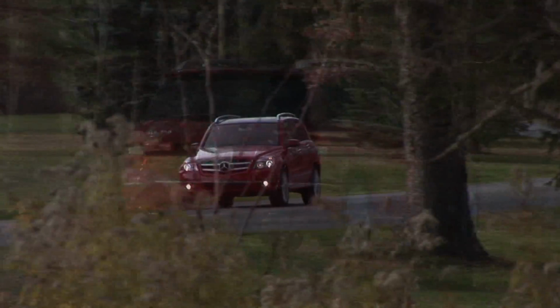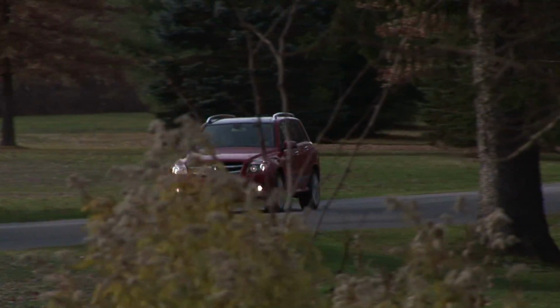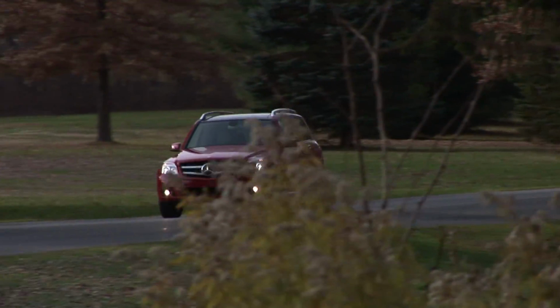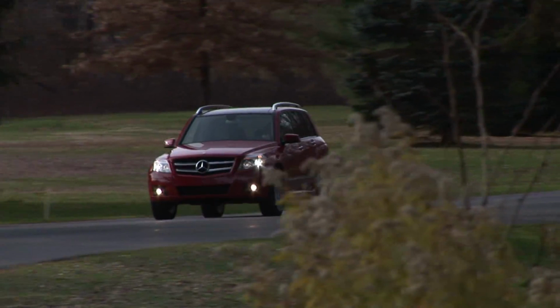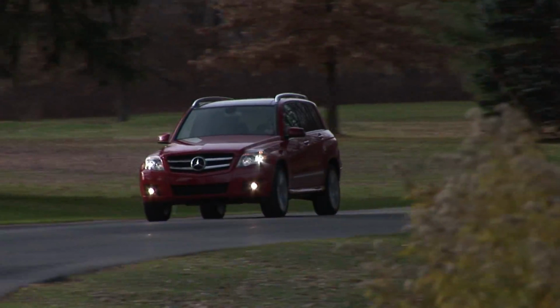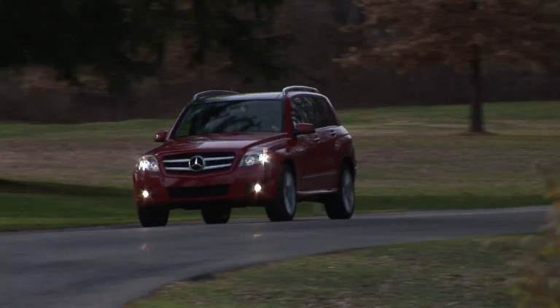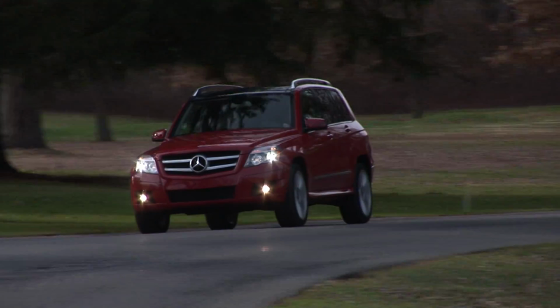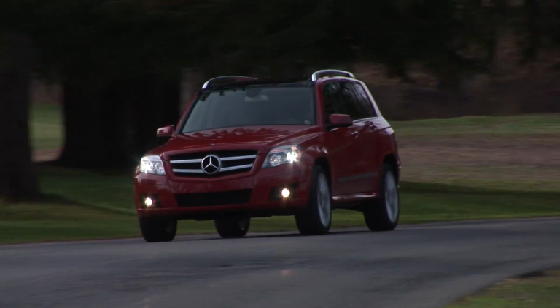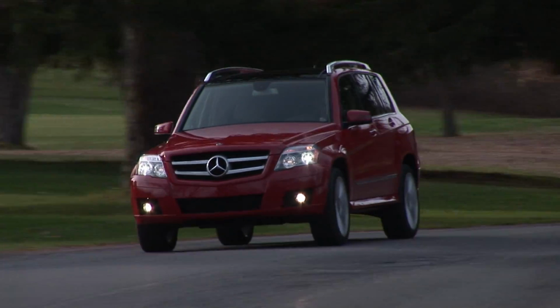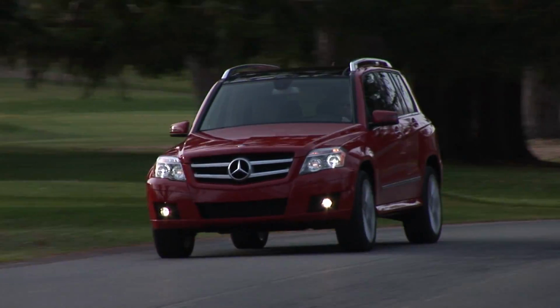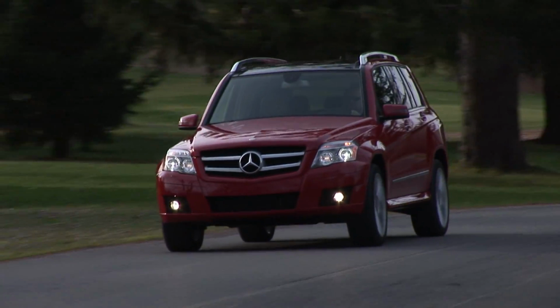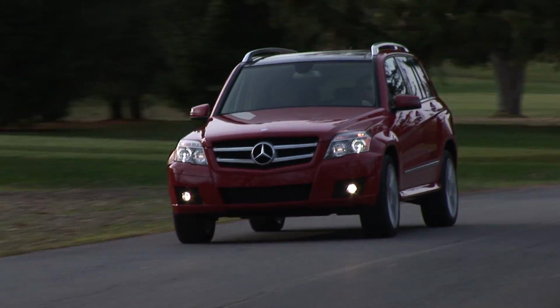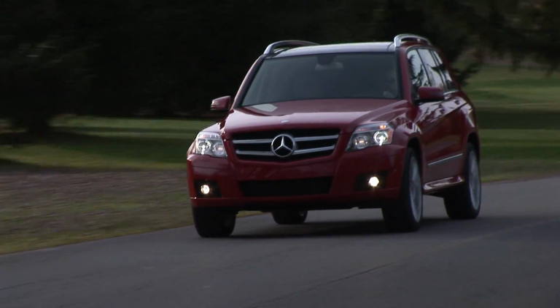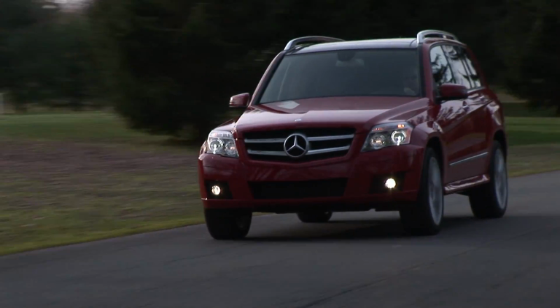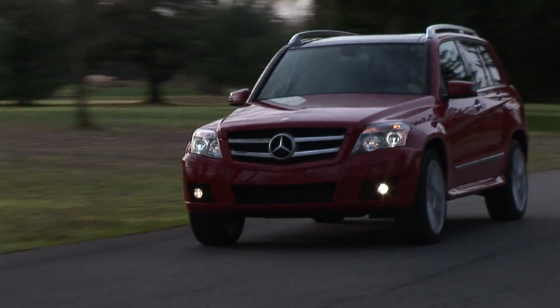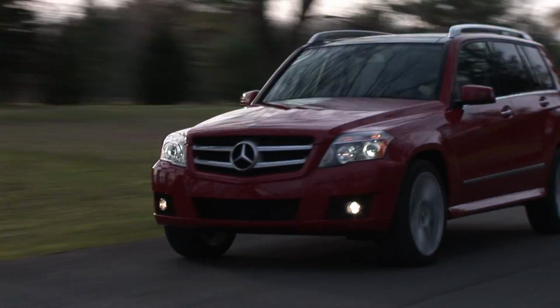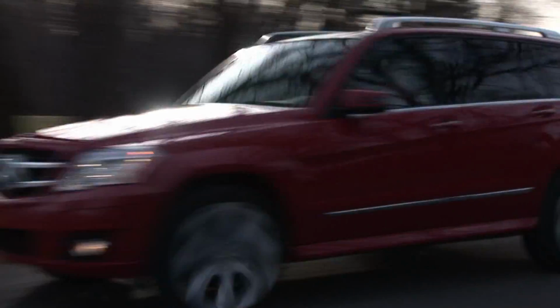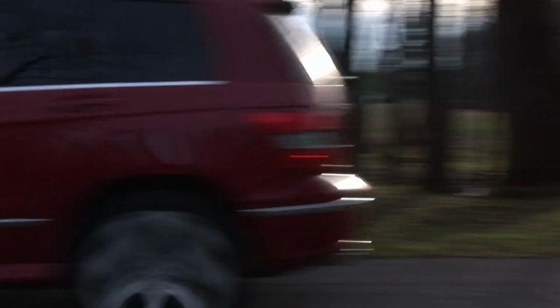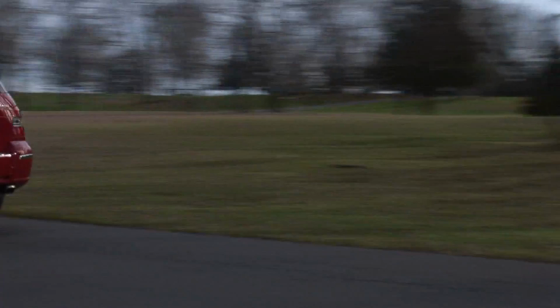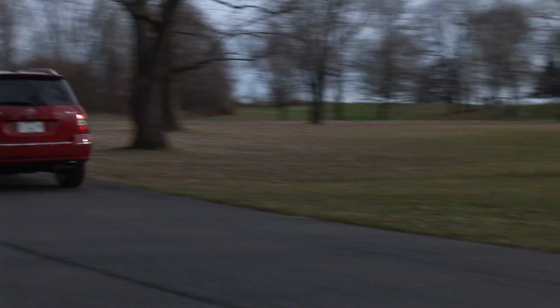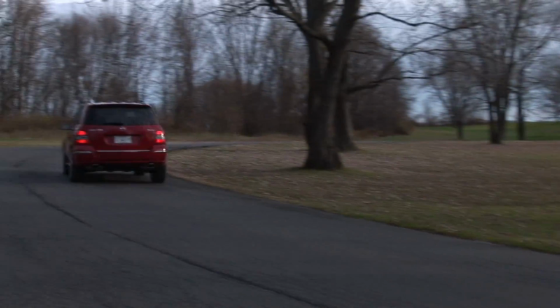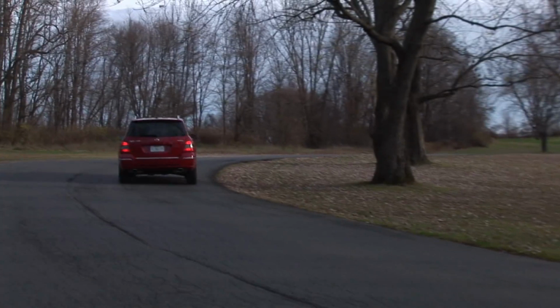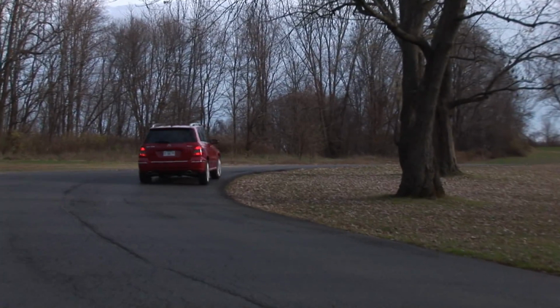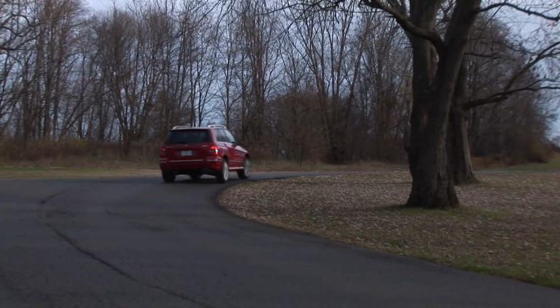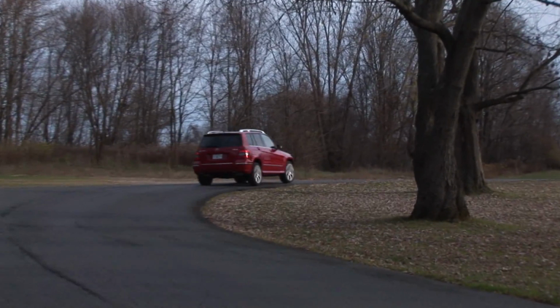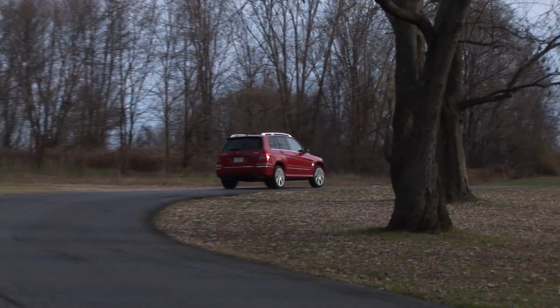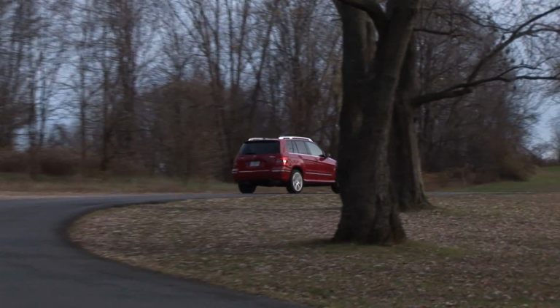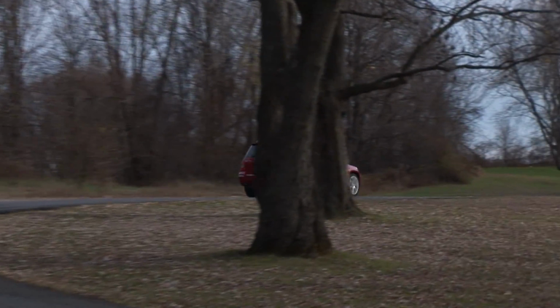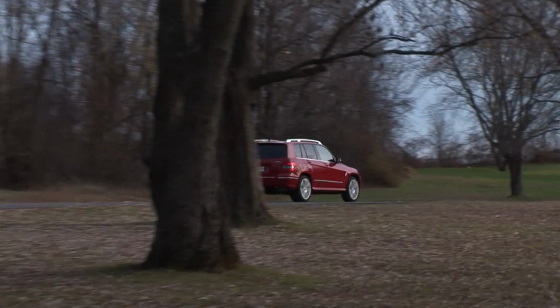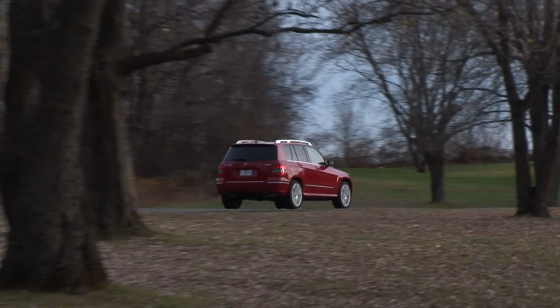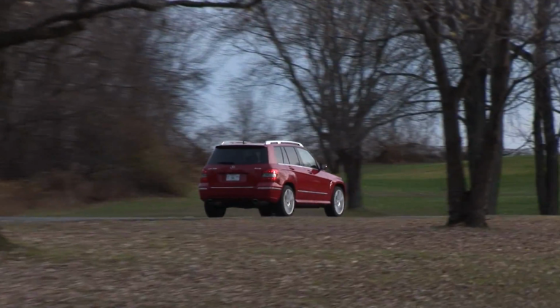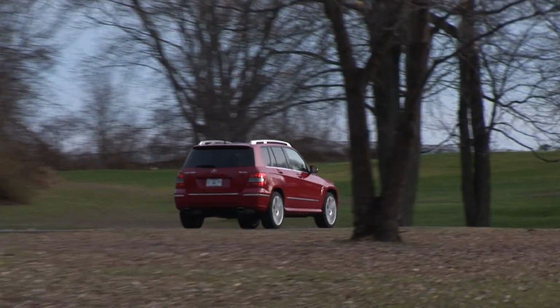If you want the most car-like driving experience of the two, the Q5 is a no-brainer. But the GLK shouldn't be dismissed for its more SUV-like qualities if that's what you're looking for.